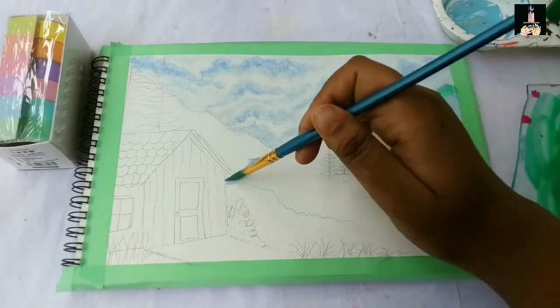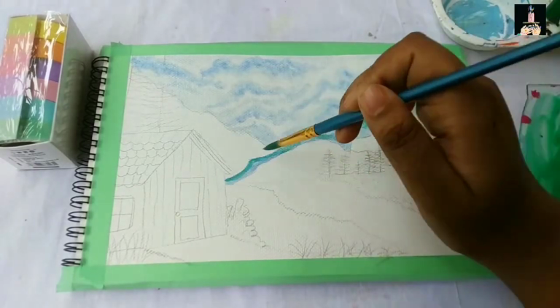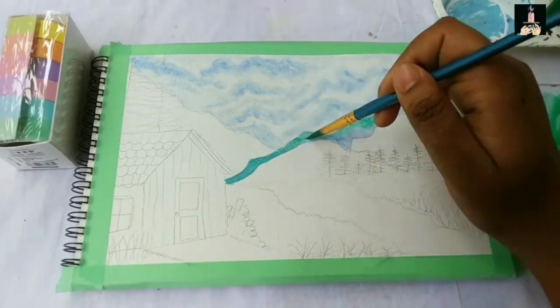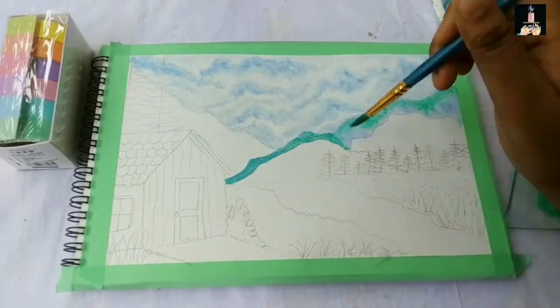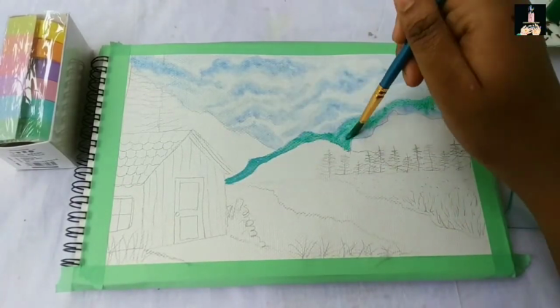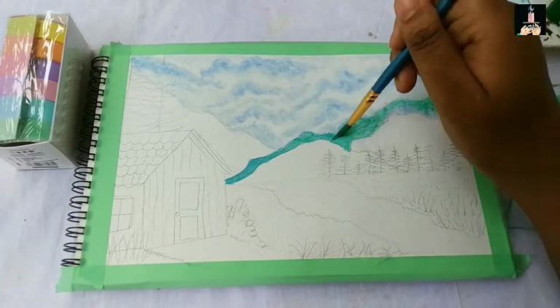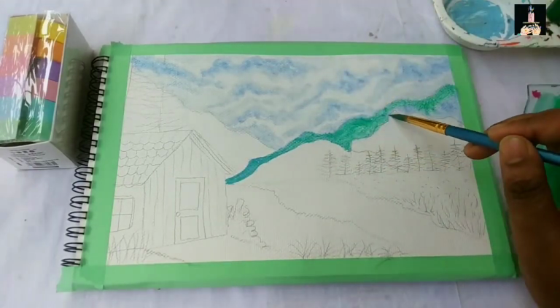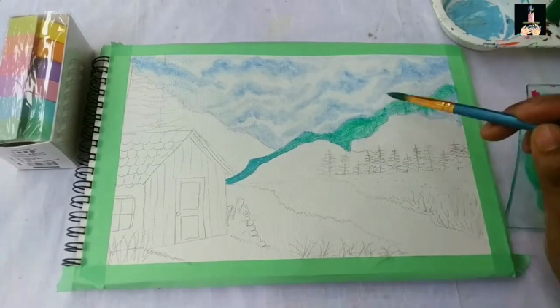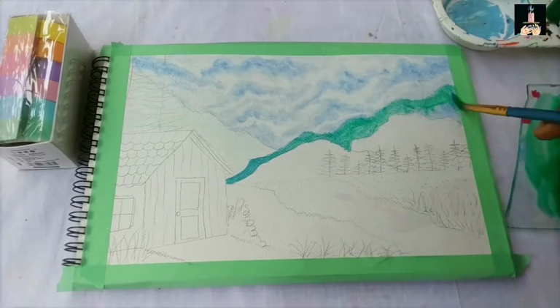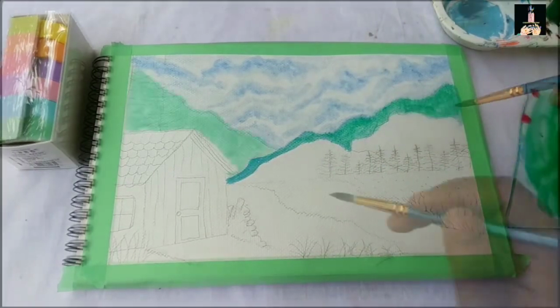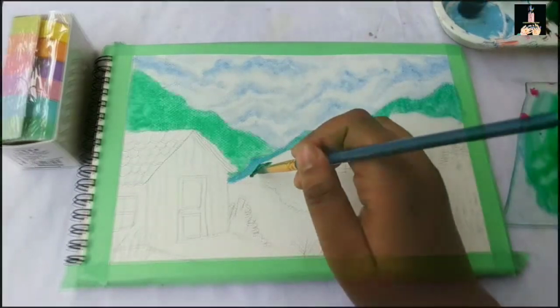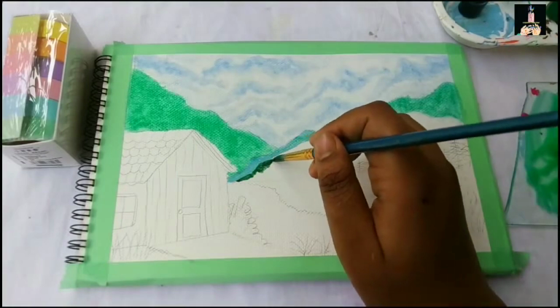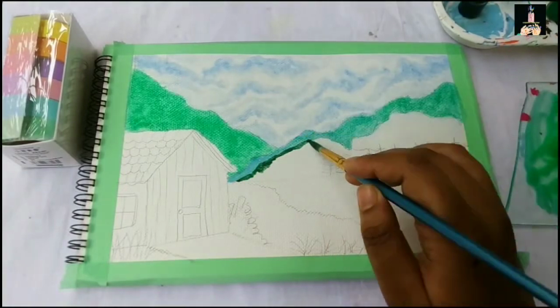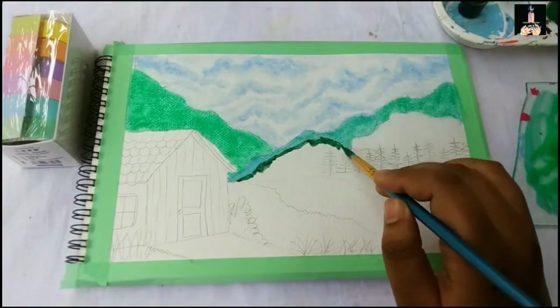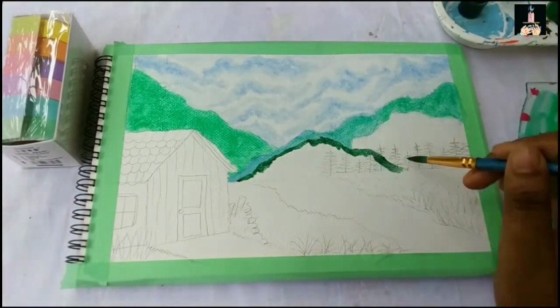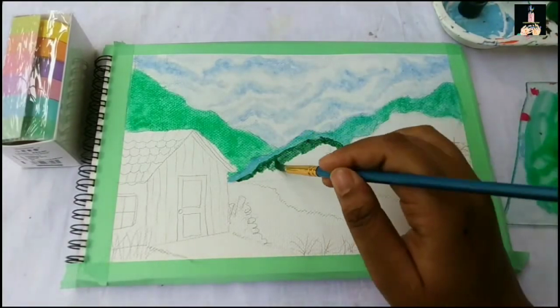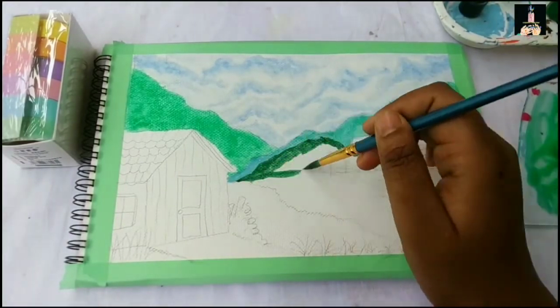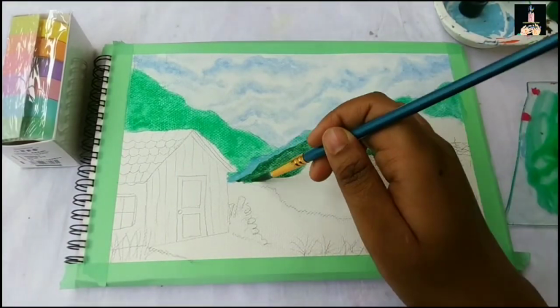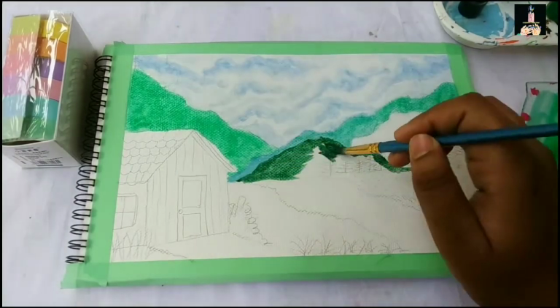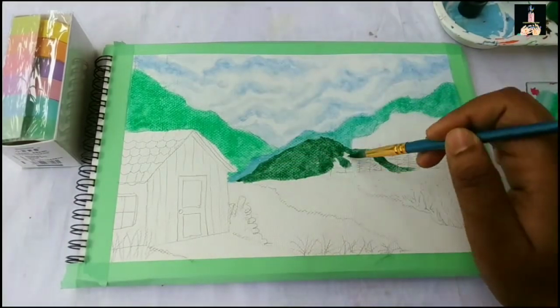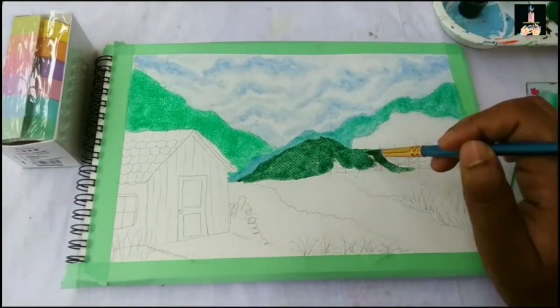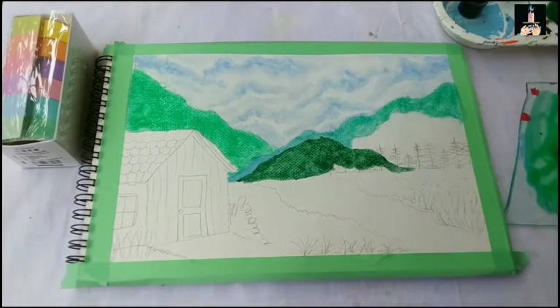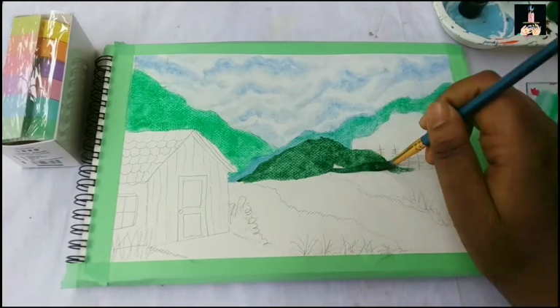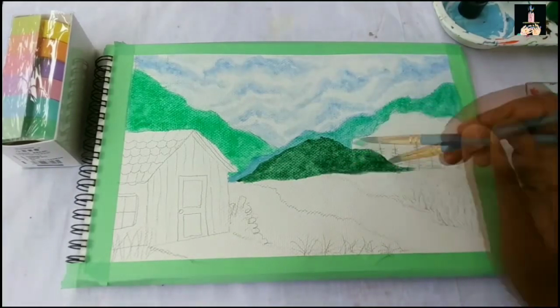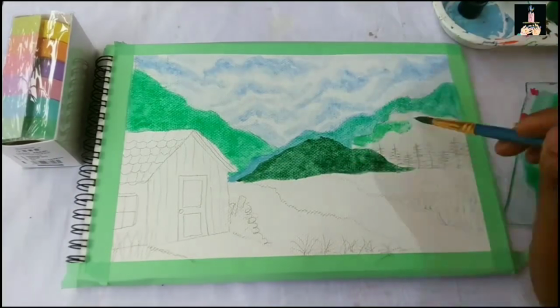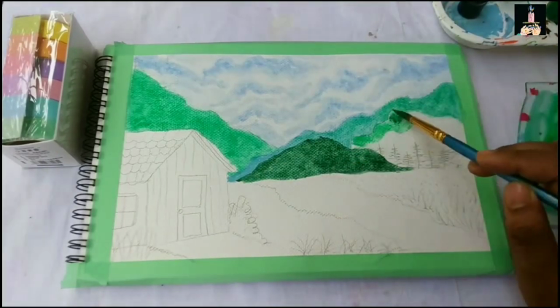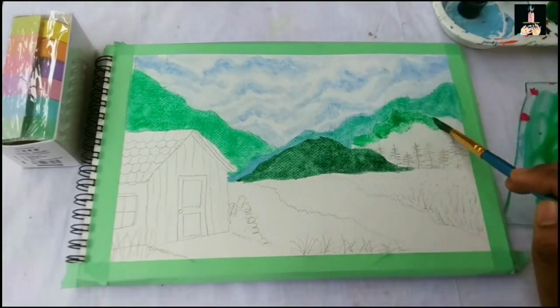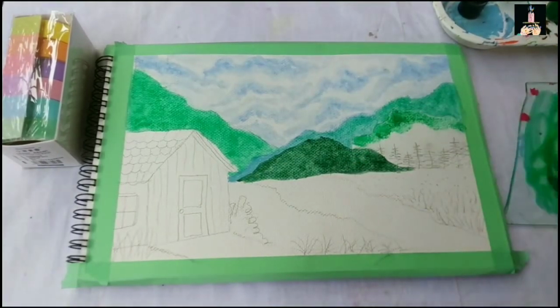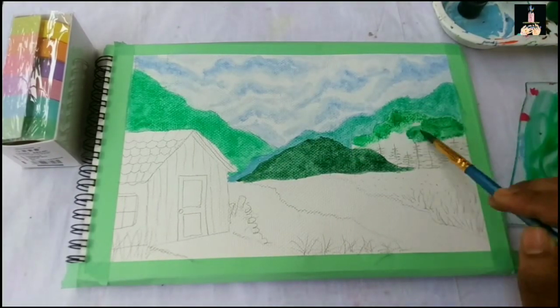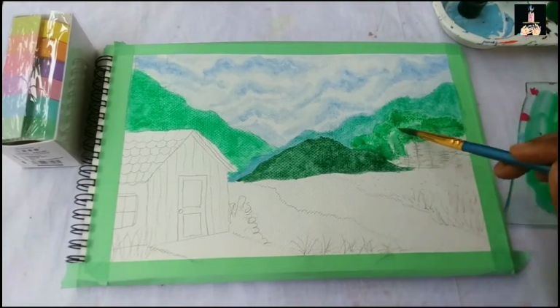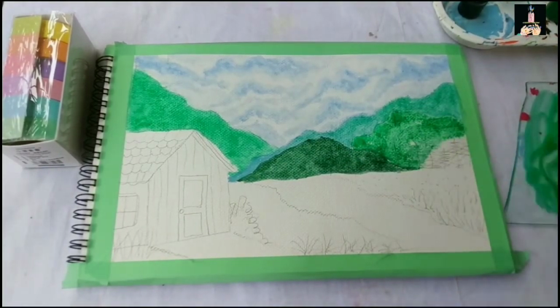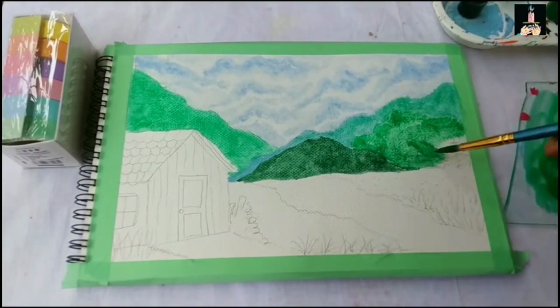This will help us make a video with basic color. I am able to create a watercolor. I am making this with a basic or equal edition — this video we are going to make with wood.